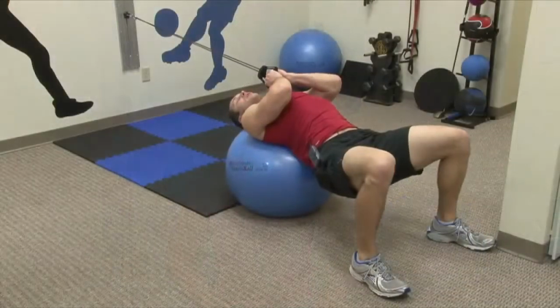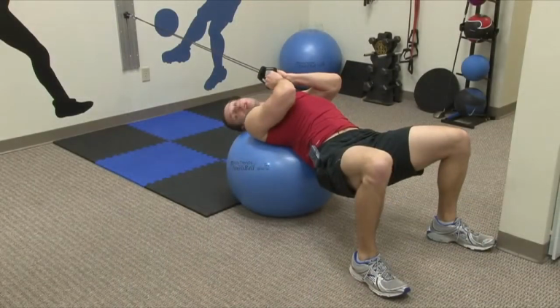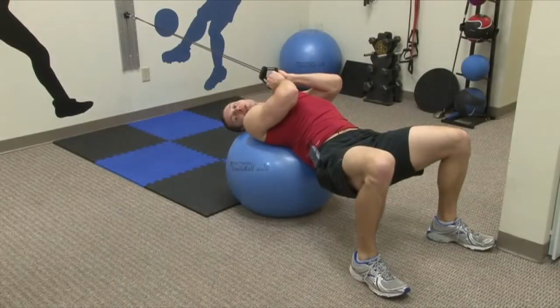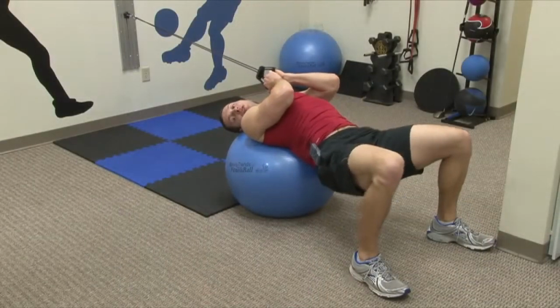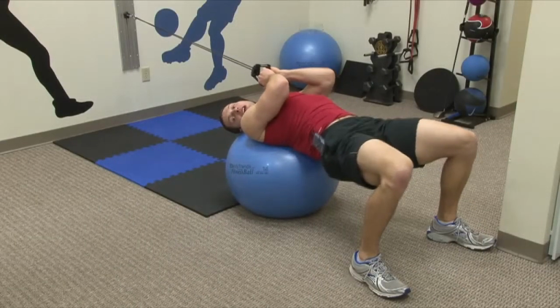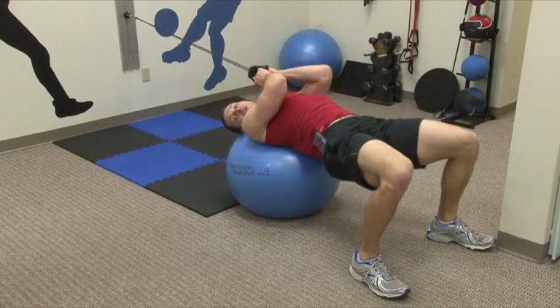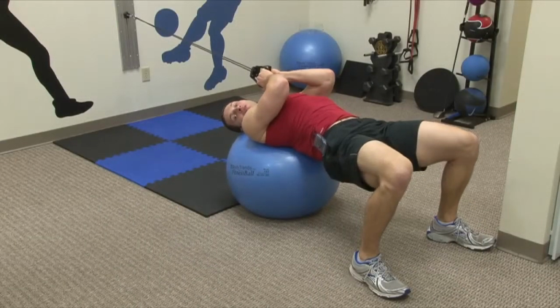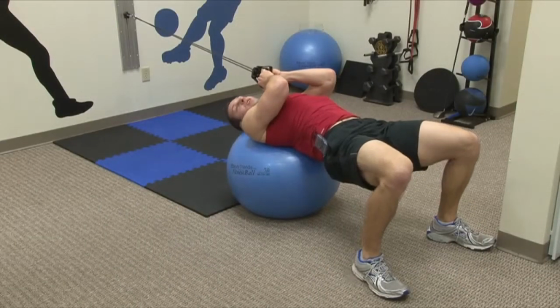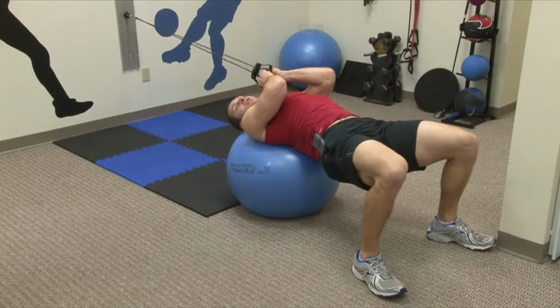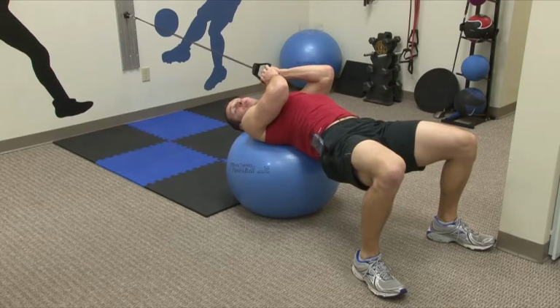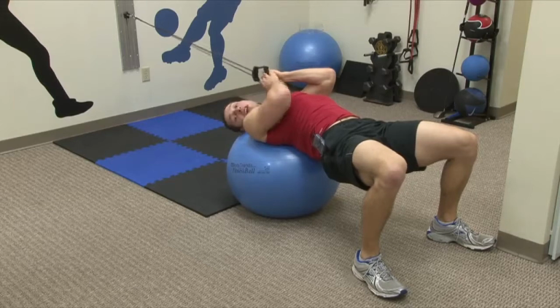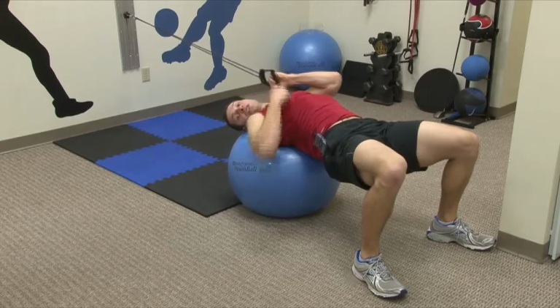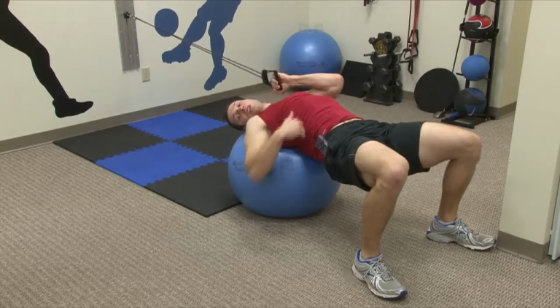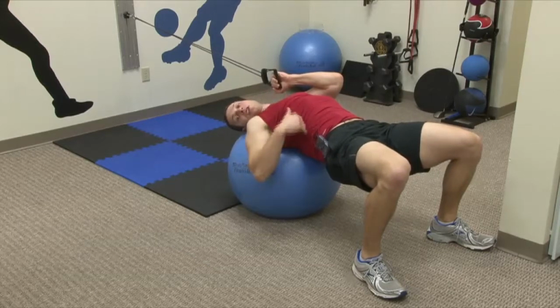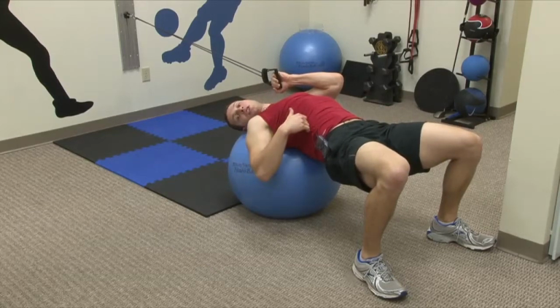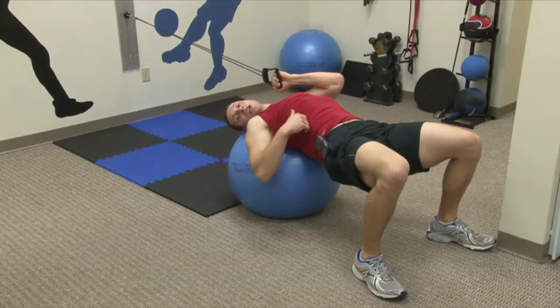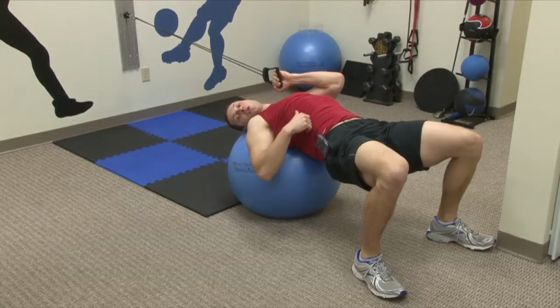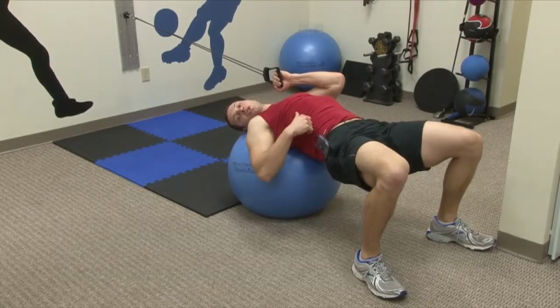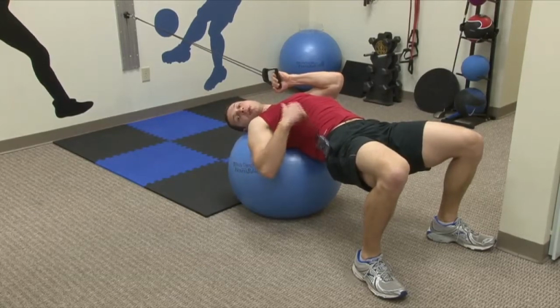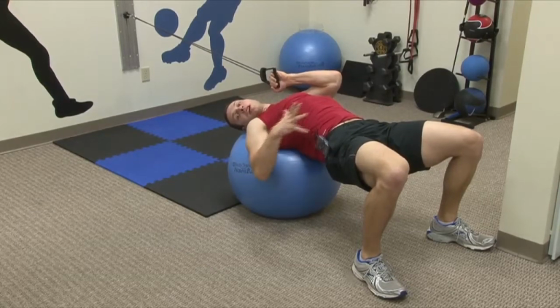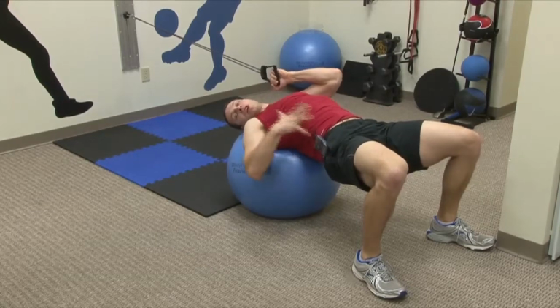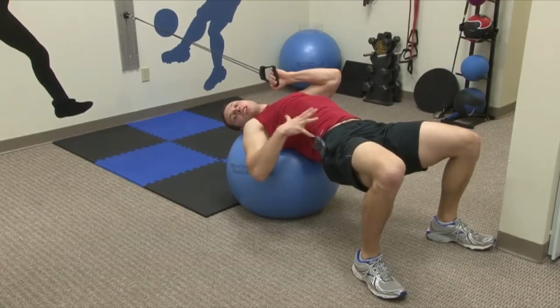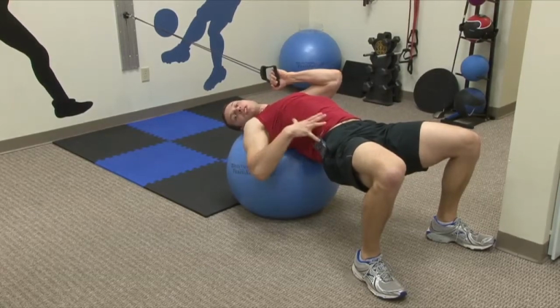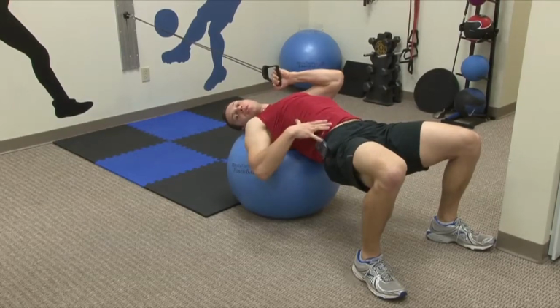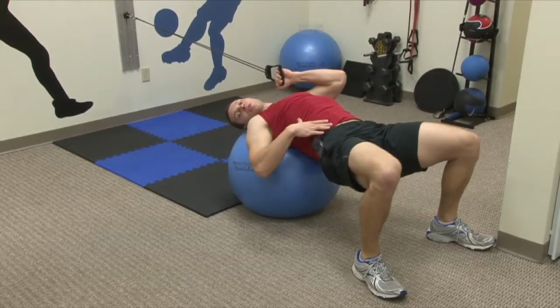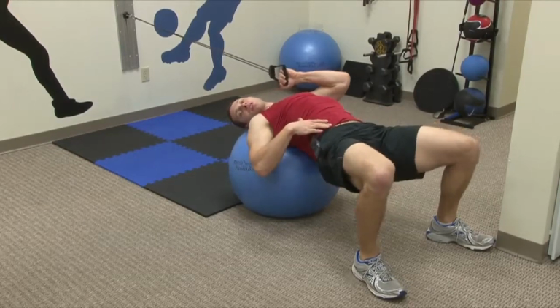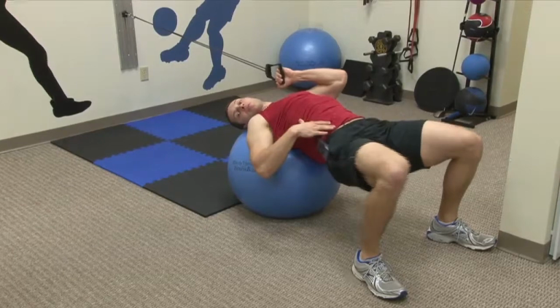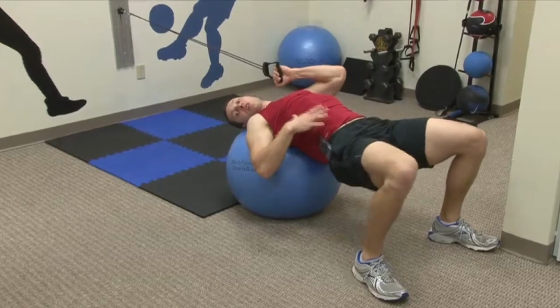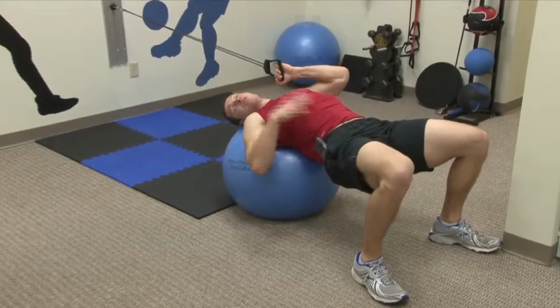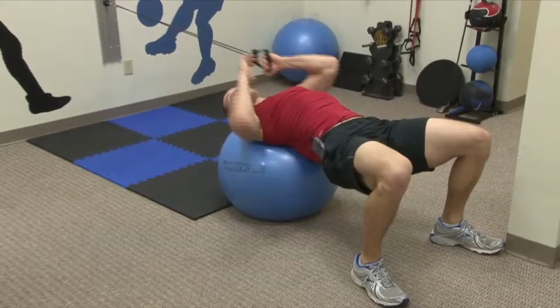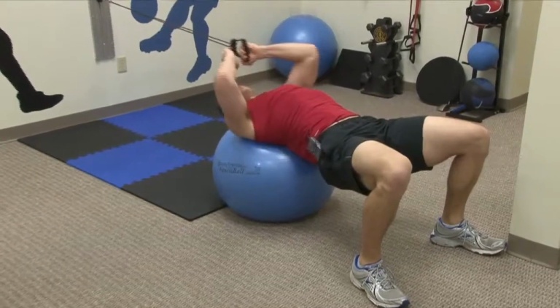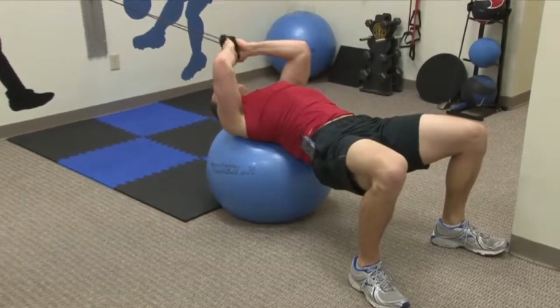So what we're going to do here is we're going to lift our behind off the ball to keep our back nice and straight. And this will also engage the core muscles a little bit better. I want to stay very stable here, so I don't want to rock back and forth as I'm doing the exercise.